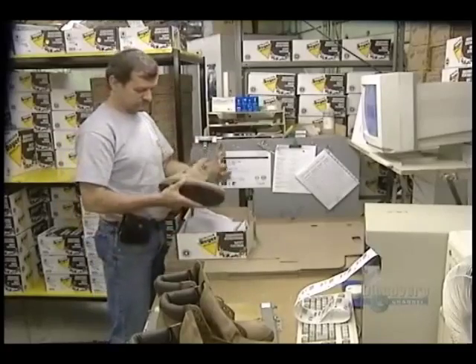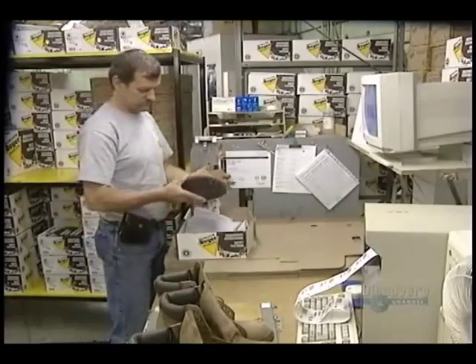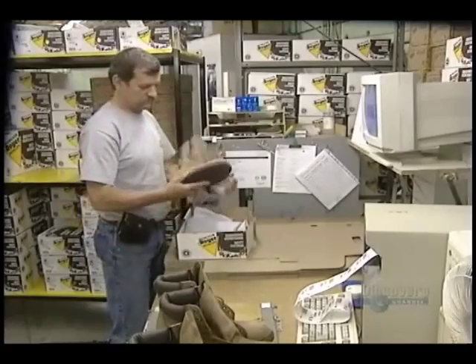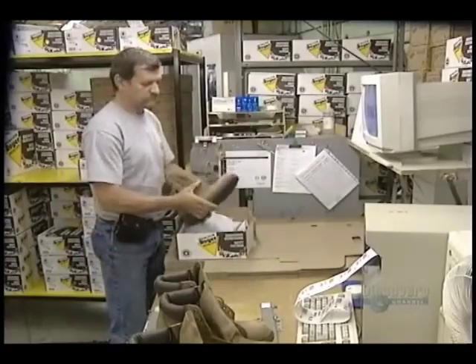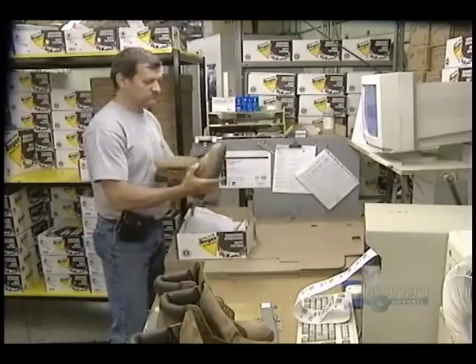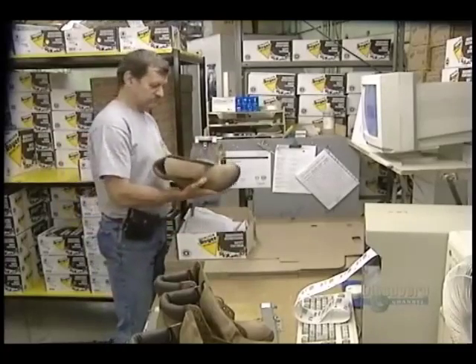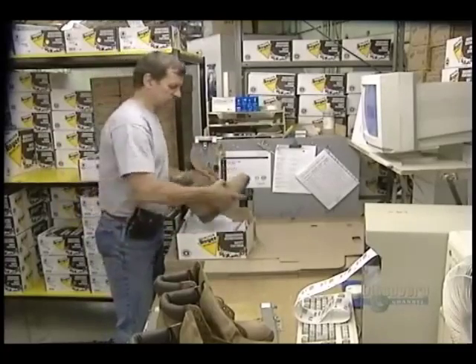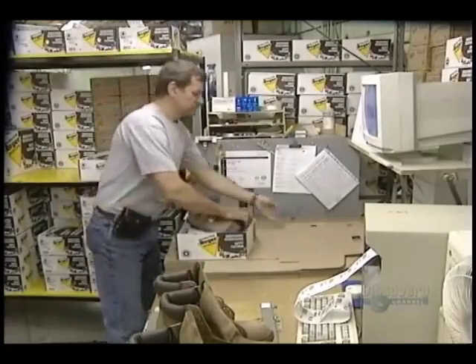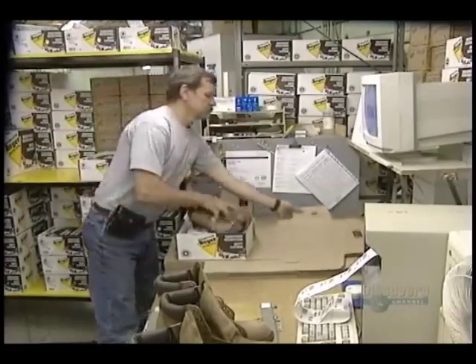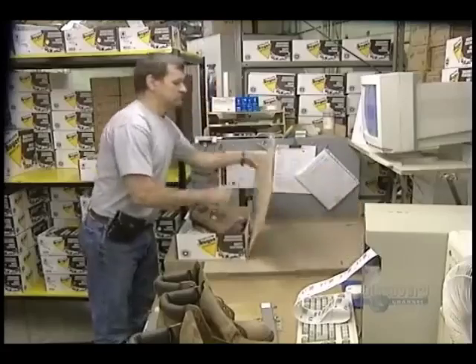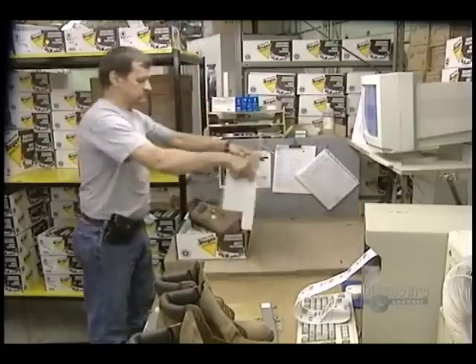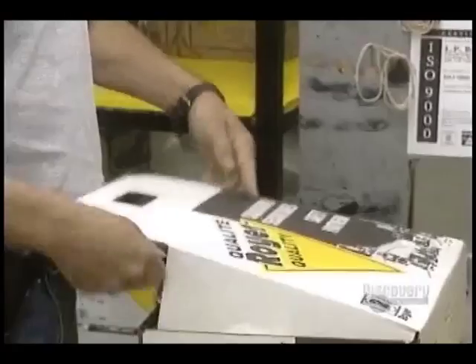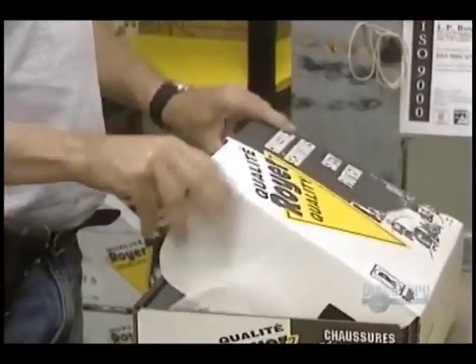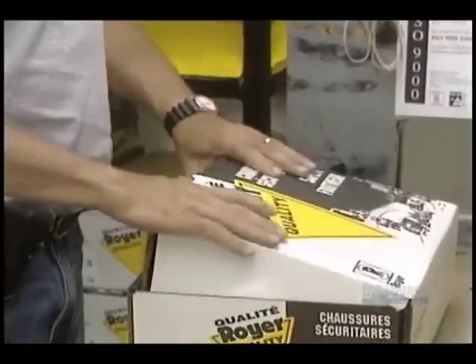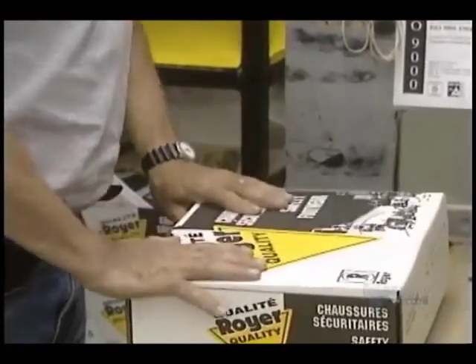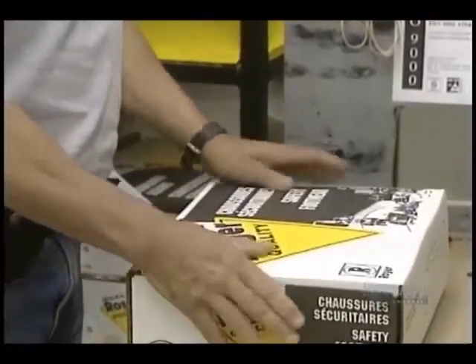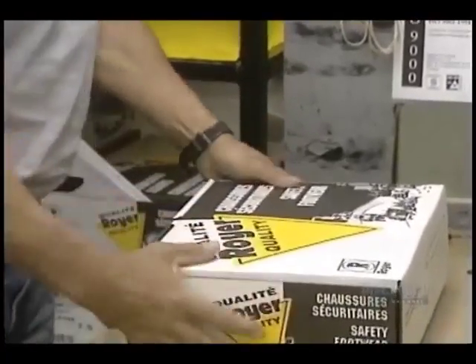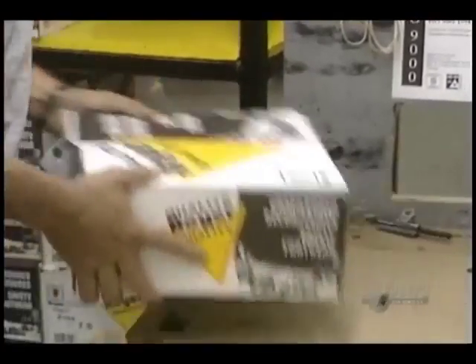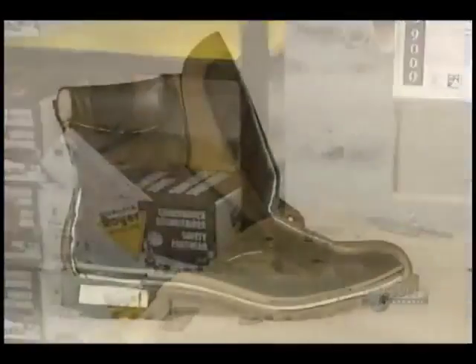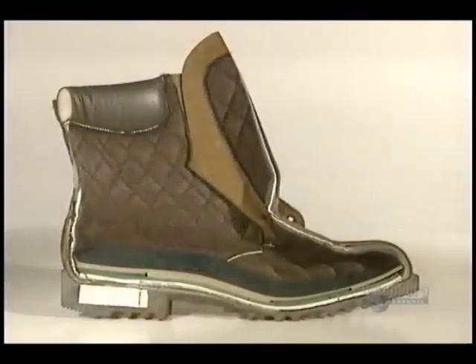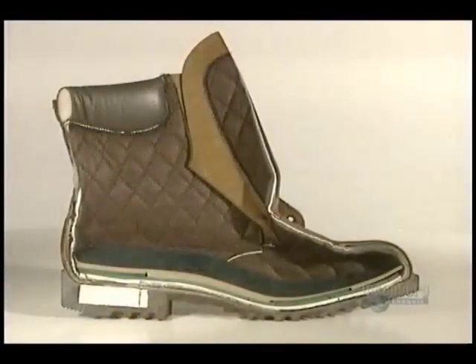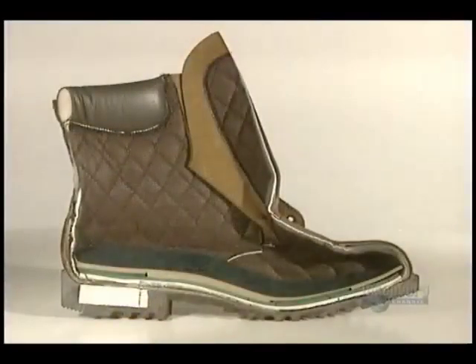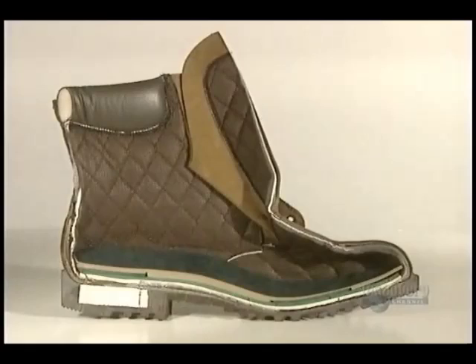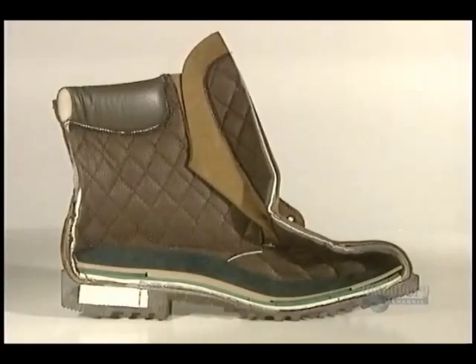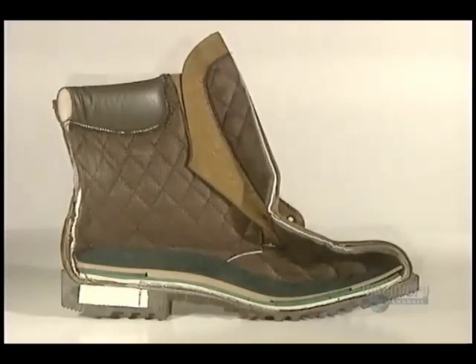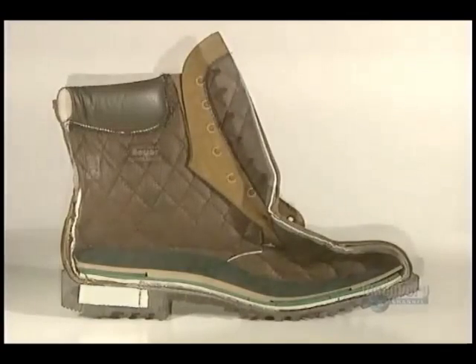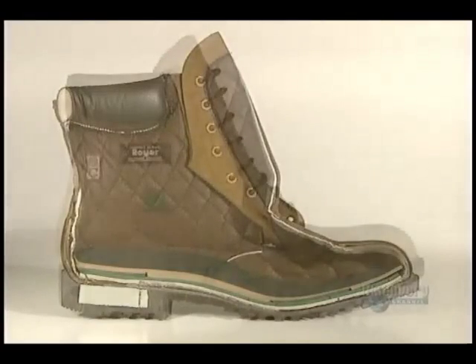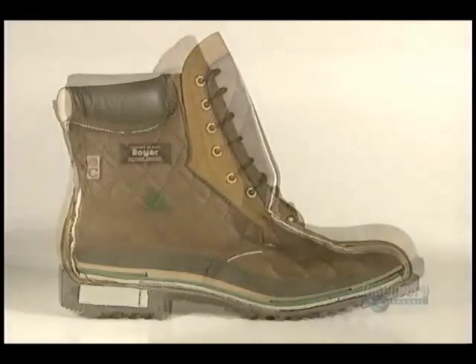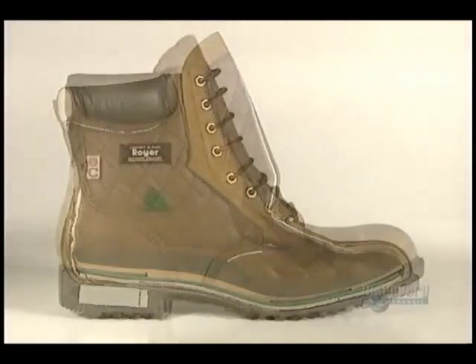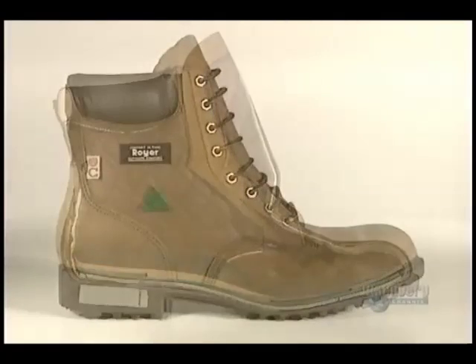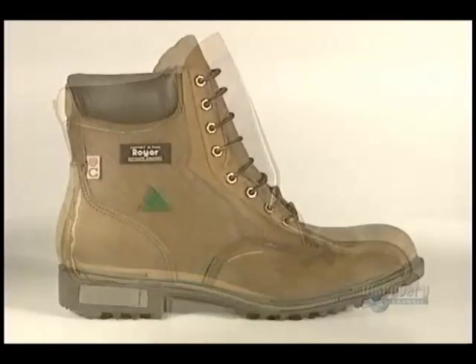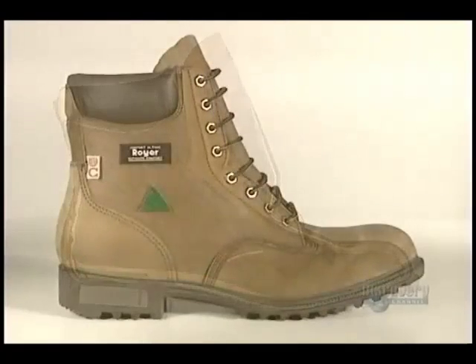Building a pair of boots required no less than 123 different fabrication steps, including packaging. Each pair needs 101 meters of nylon, cotton, and polyester threads, and close to a square meter of thick and rugged leather.